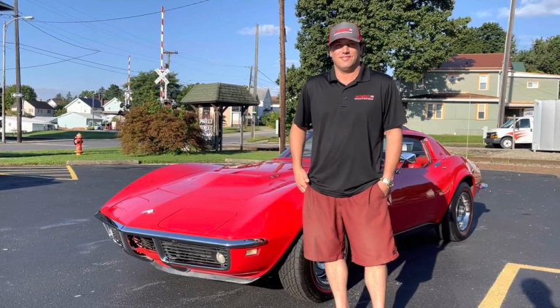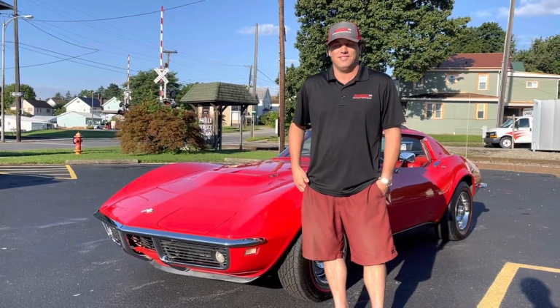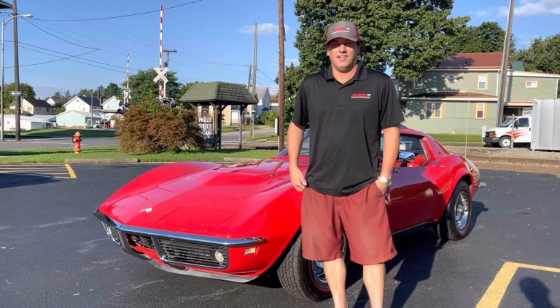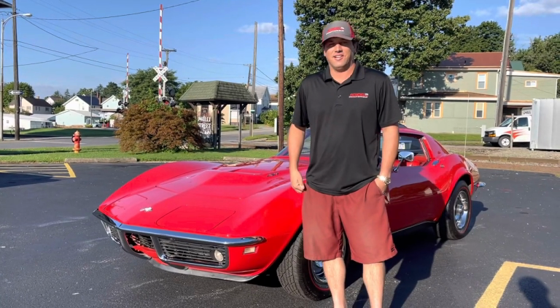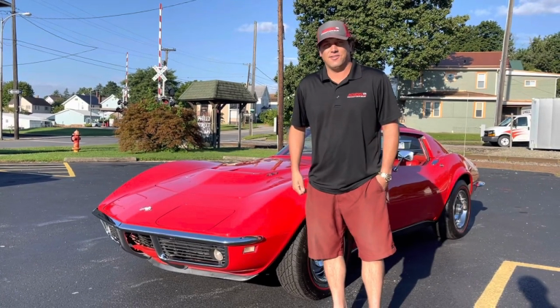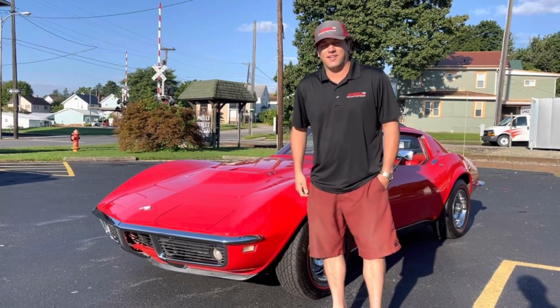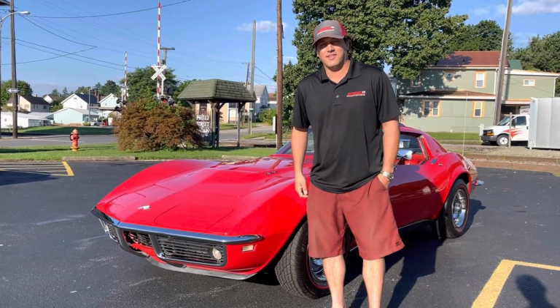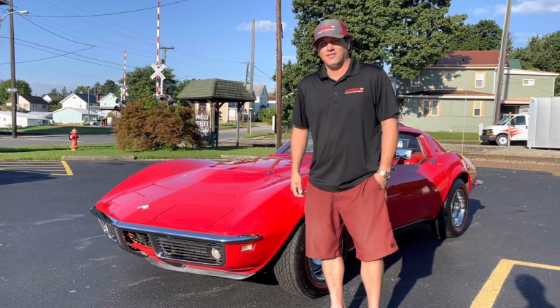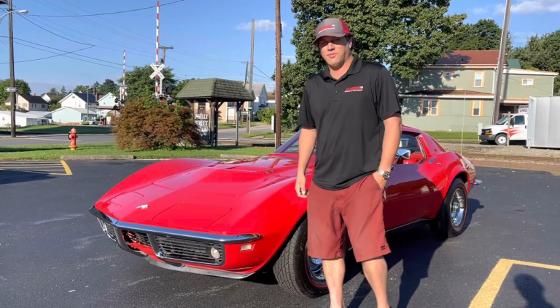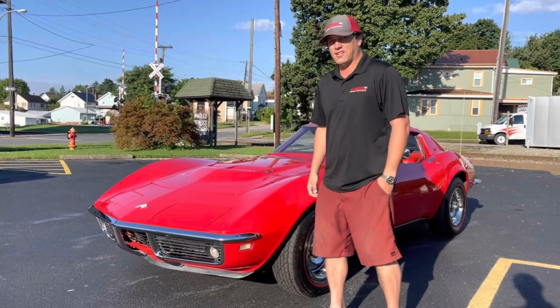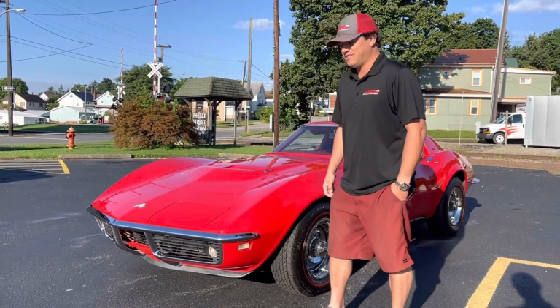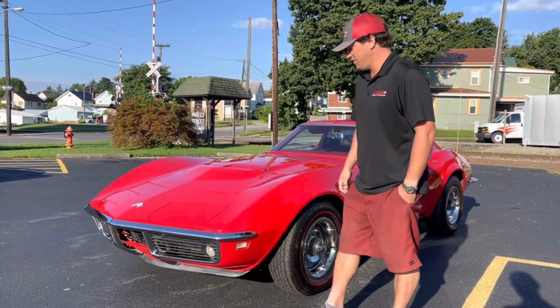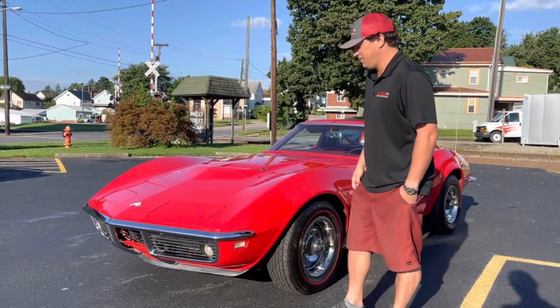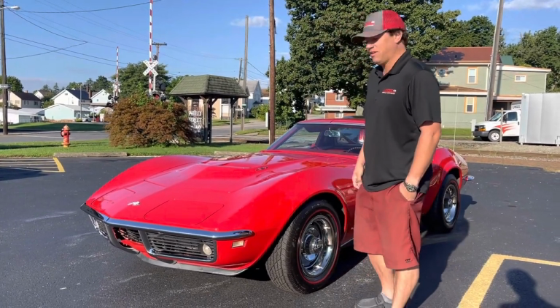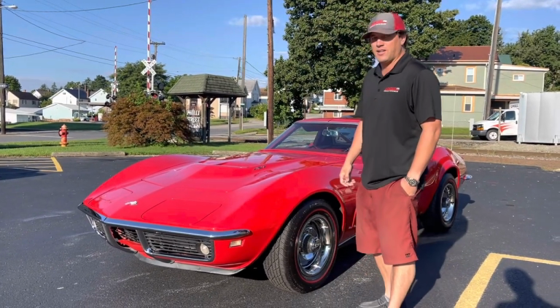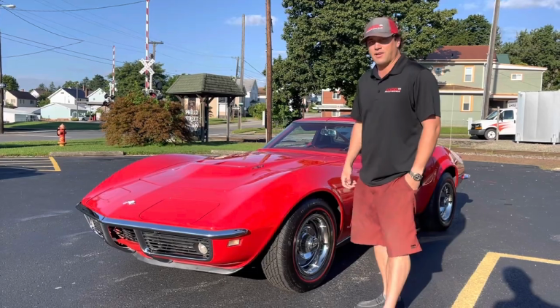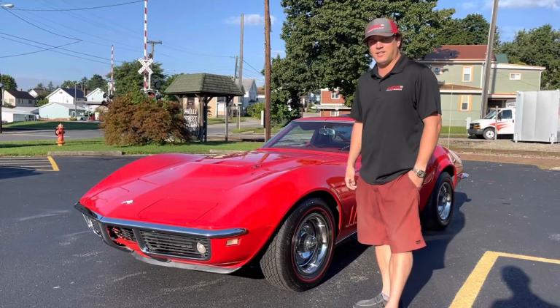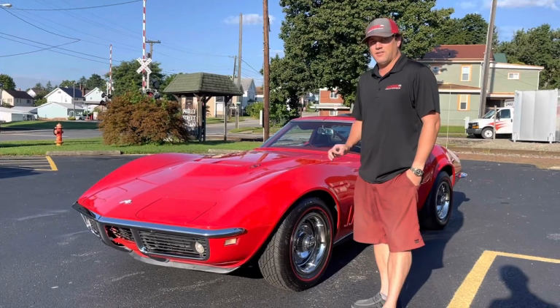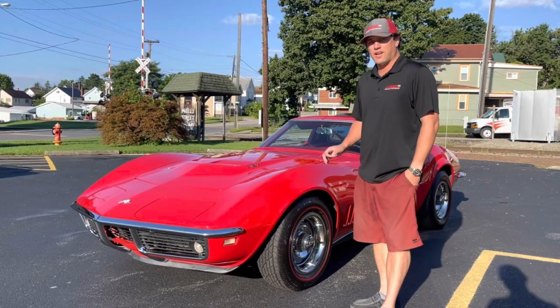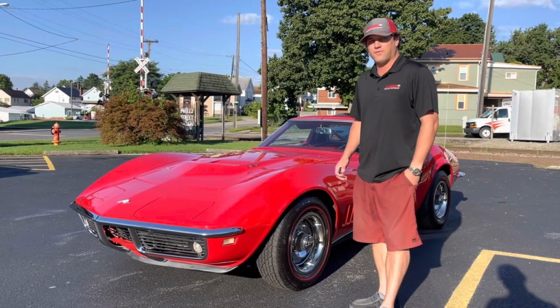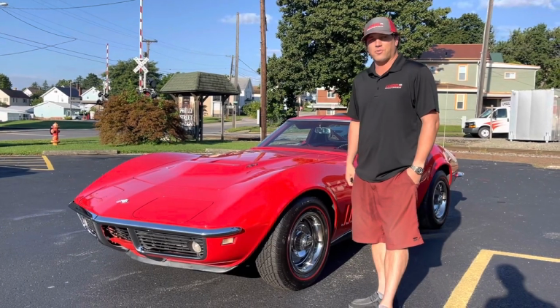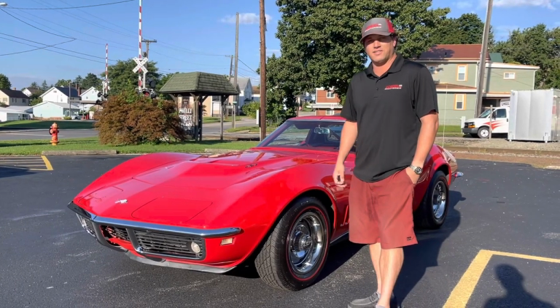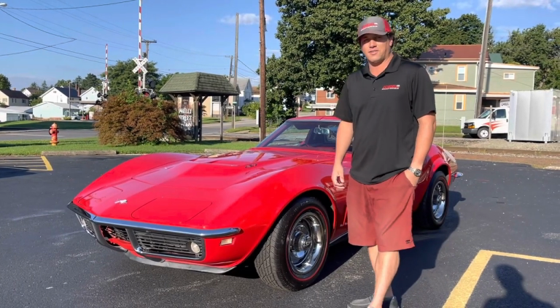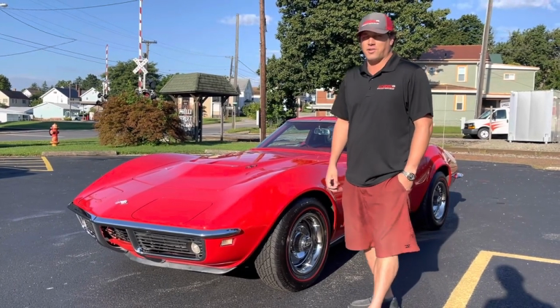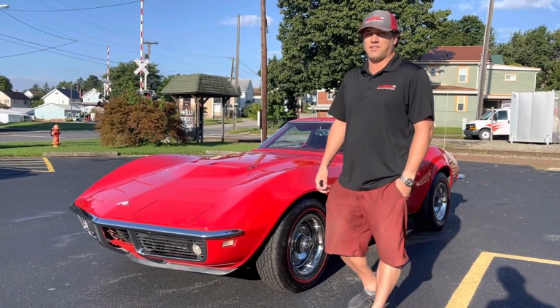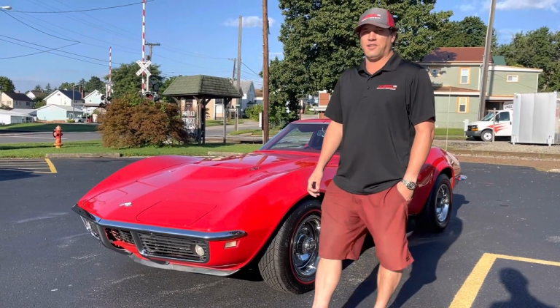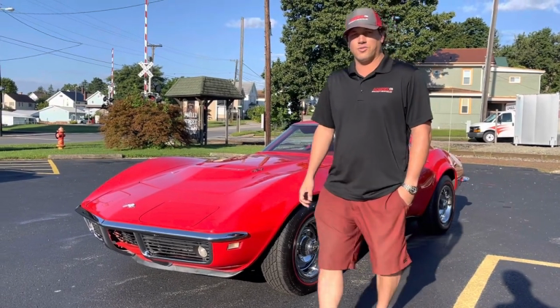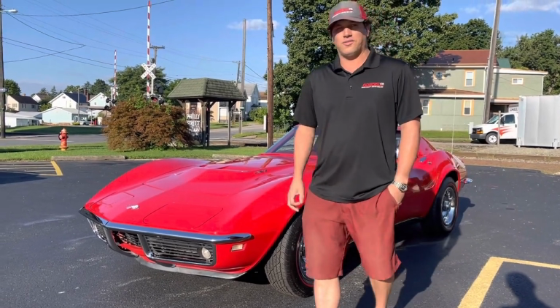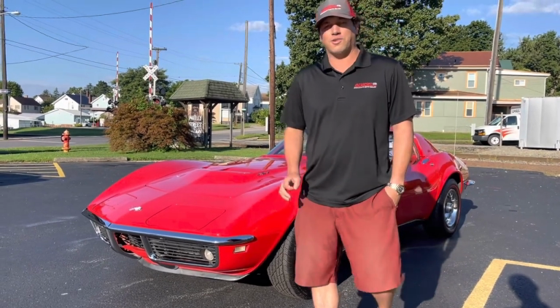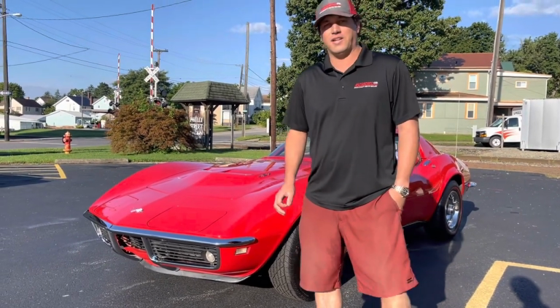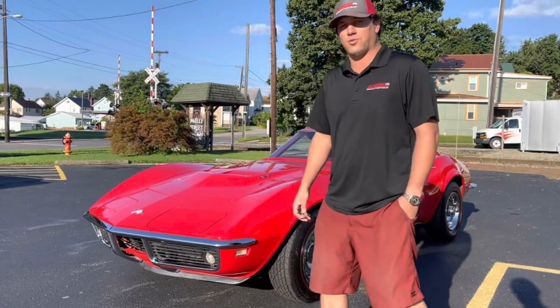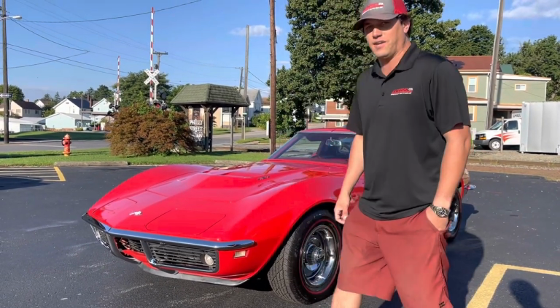How are you guys doing today? Today we've got a 1968 Rally Red 427 390 horsepower numbers-matching Corvette.